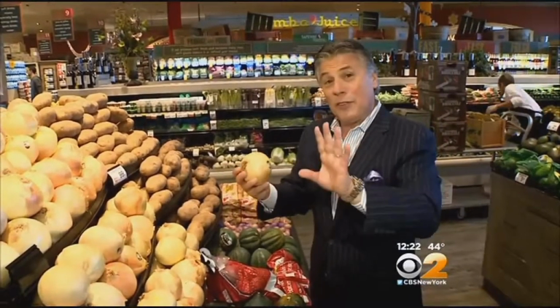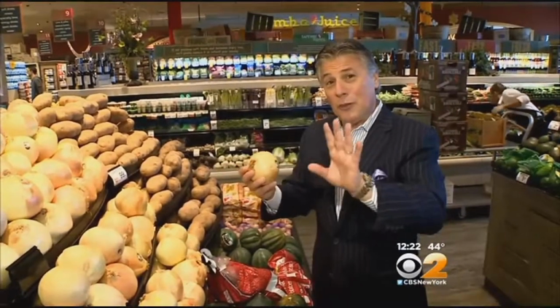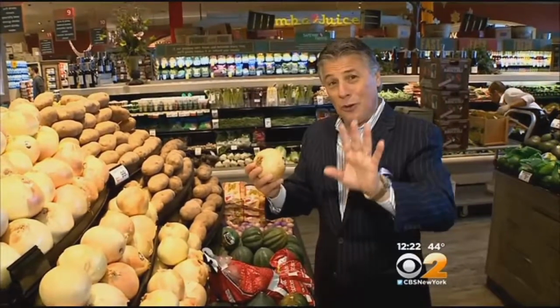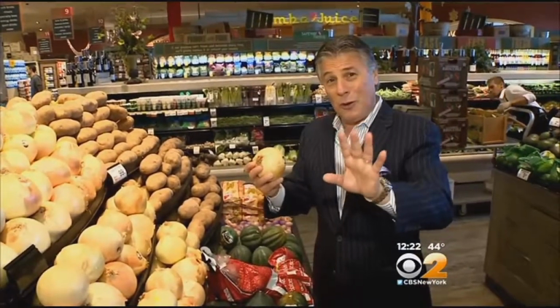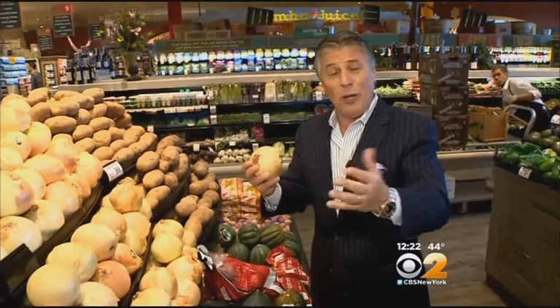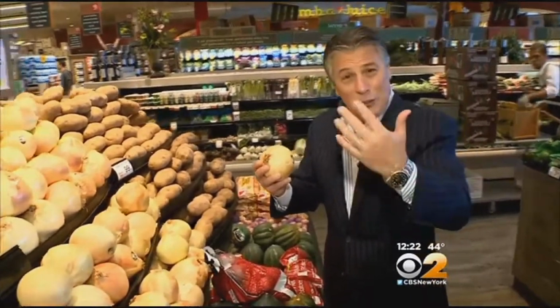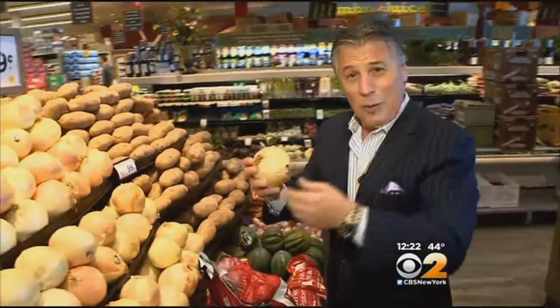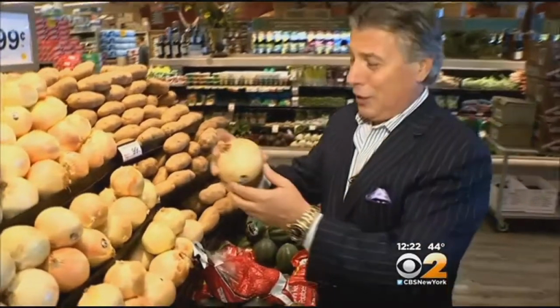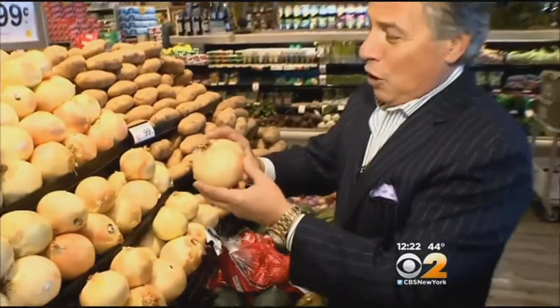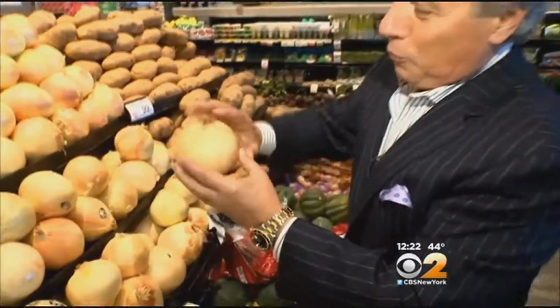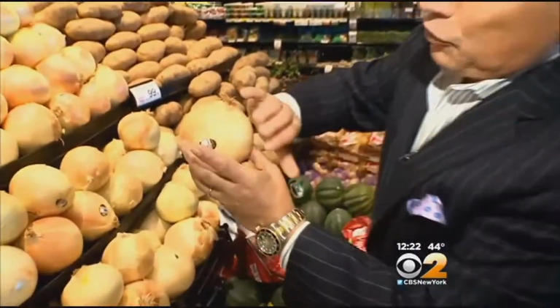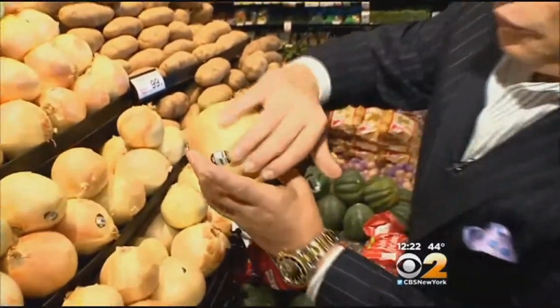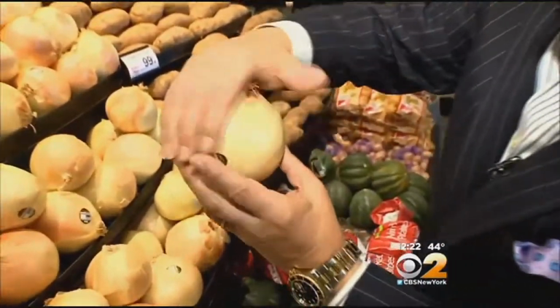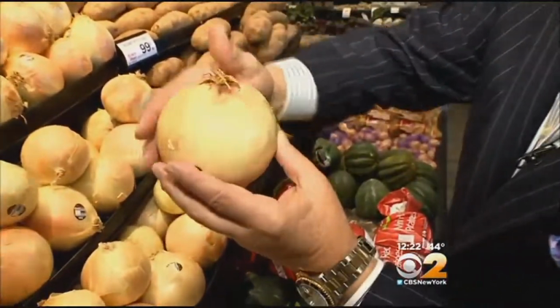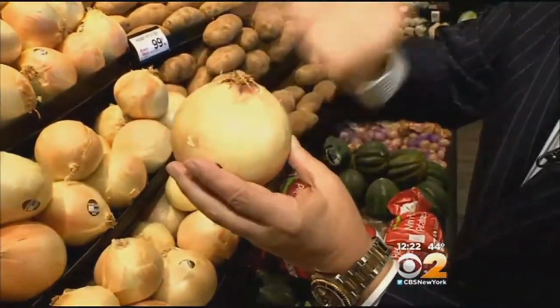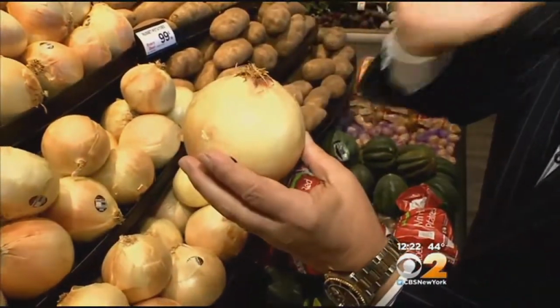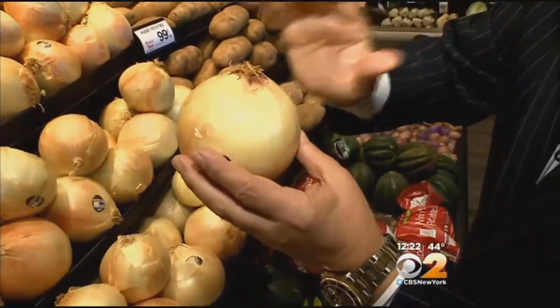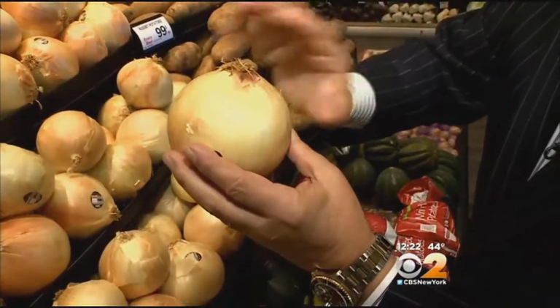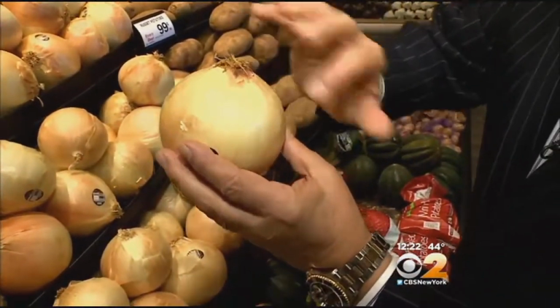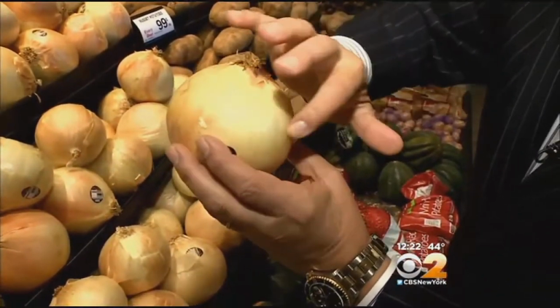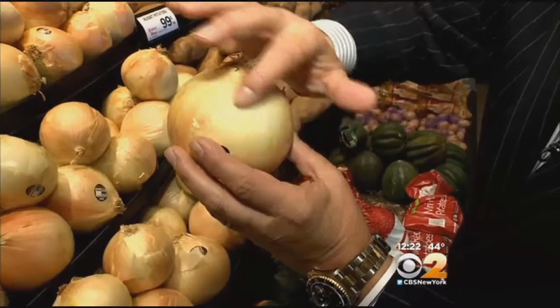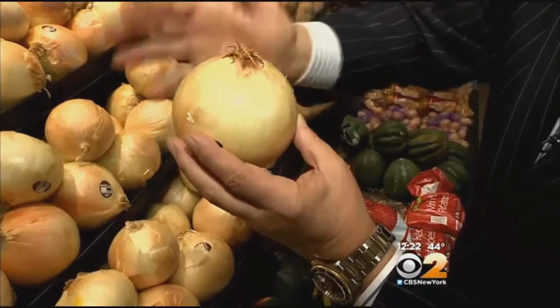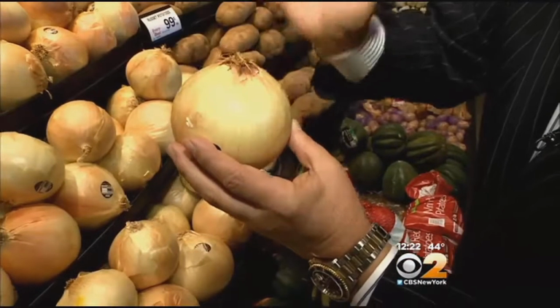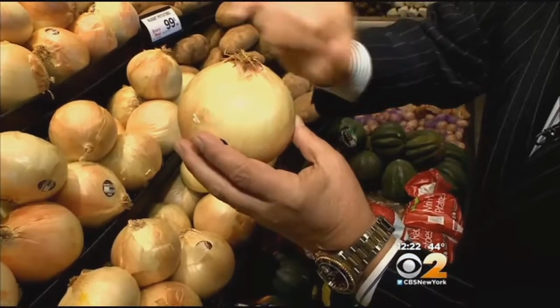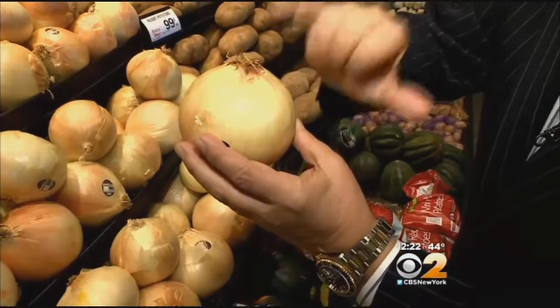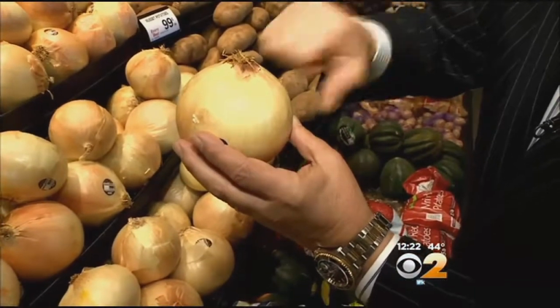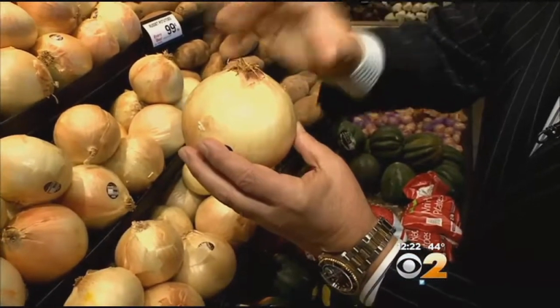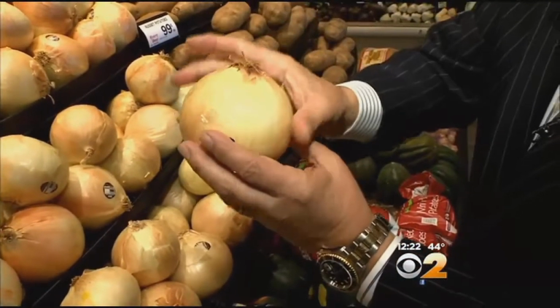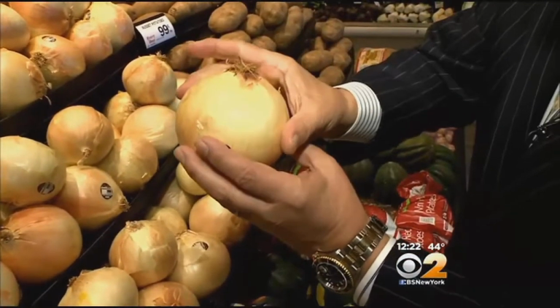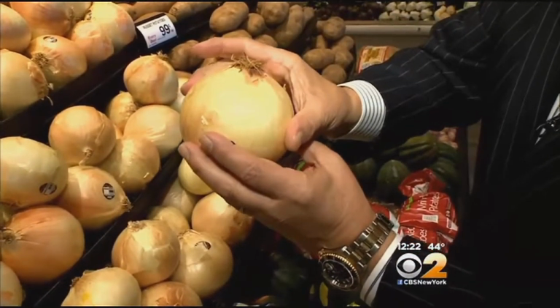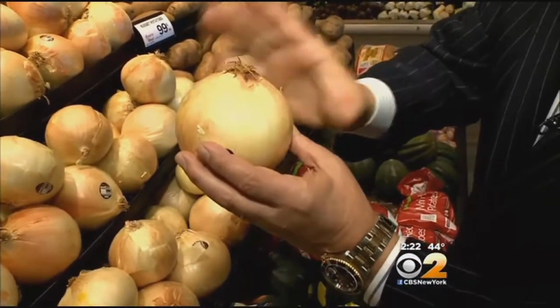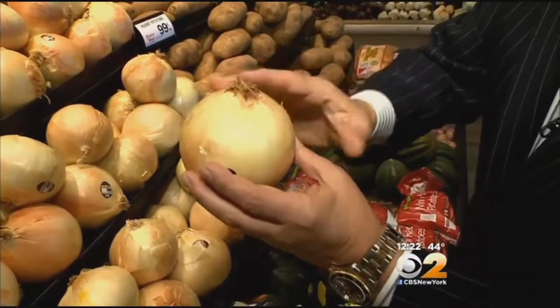Selection and storage is very important. When you buy them, look for translucent skin all the way around — very important. Free from any cracking, decaying, and sprouting of course, and very firm to the touch.